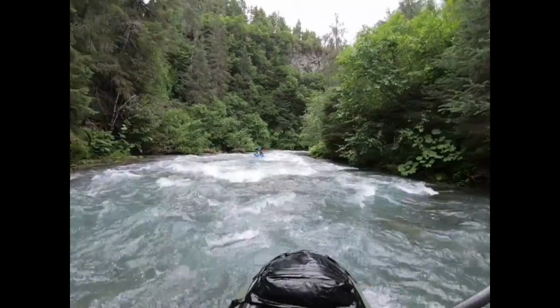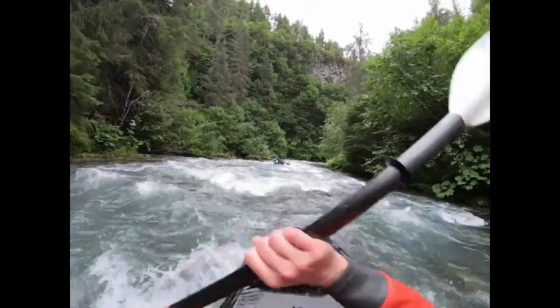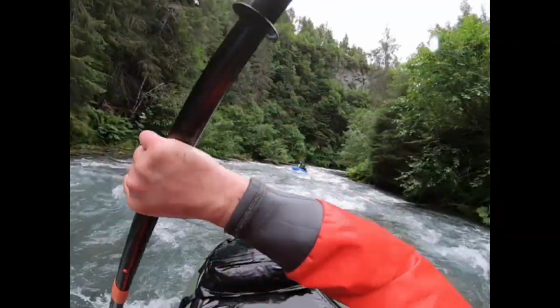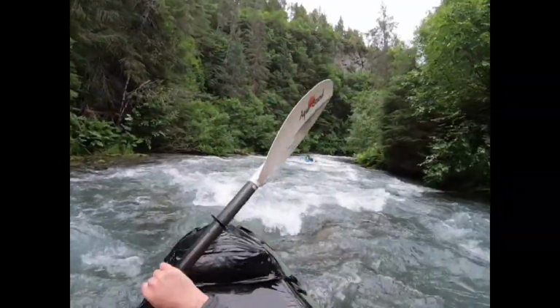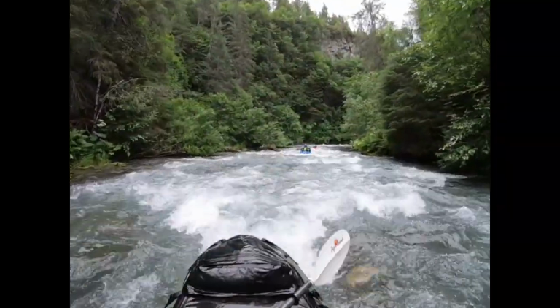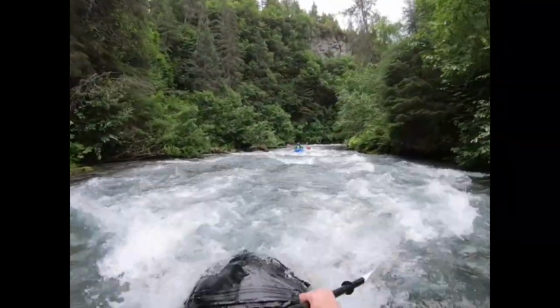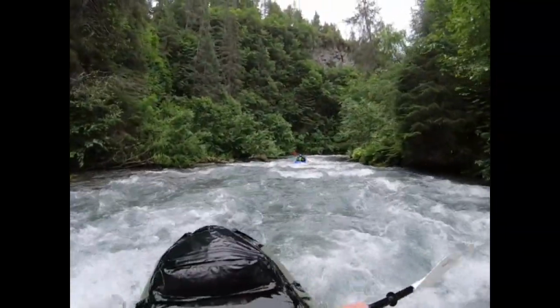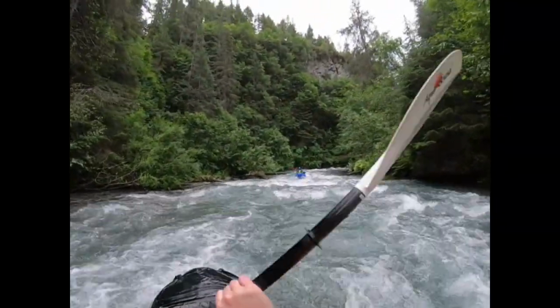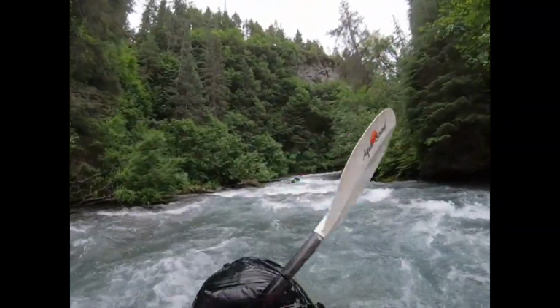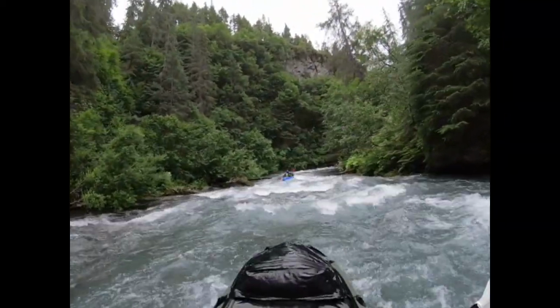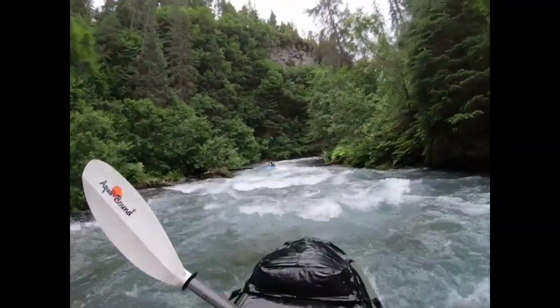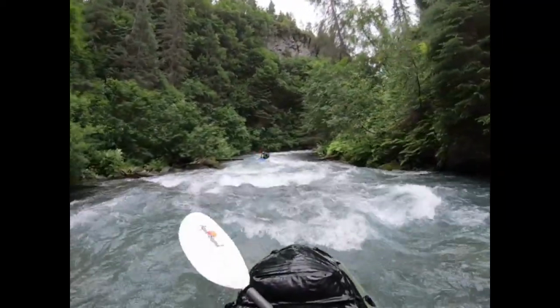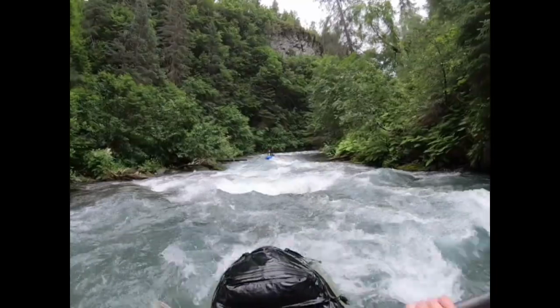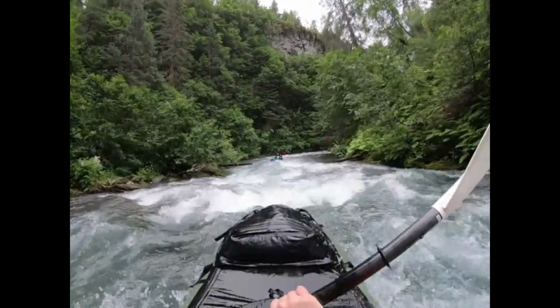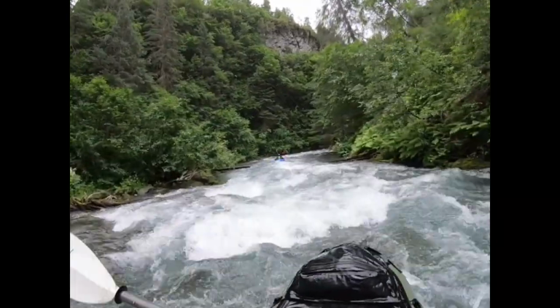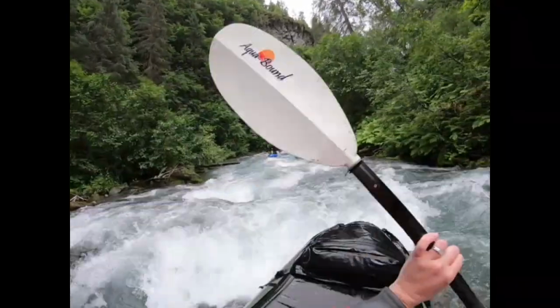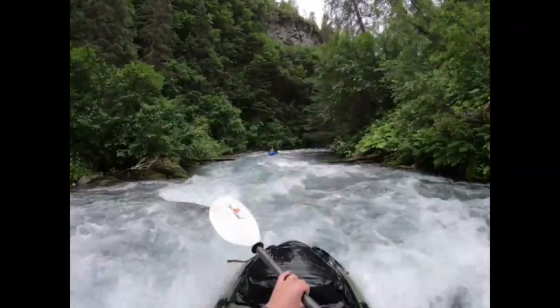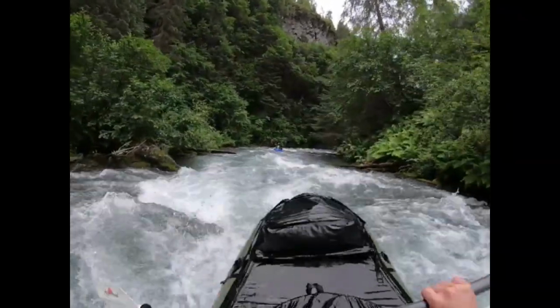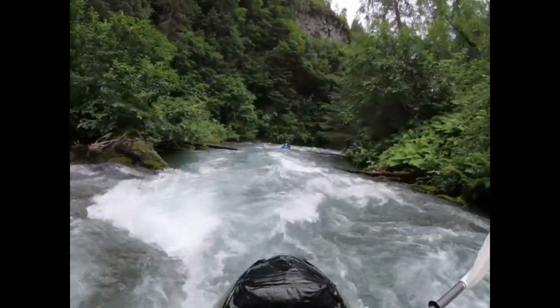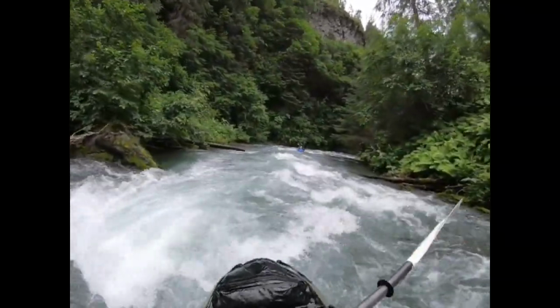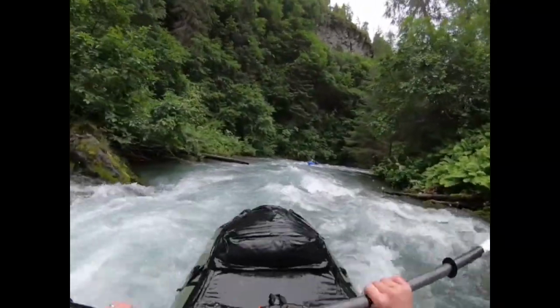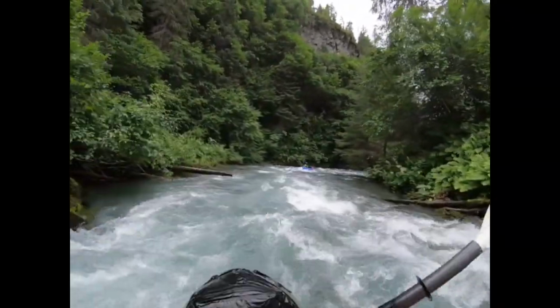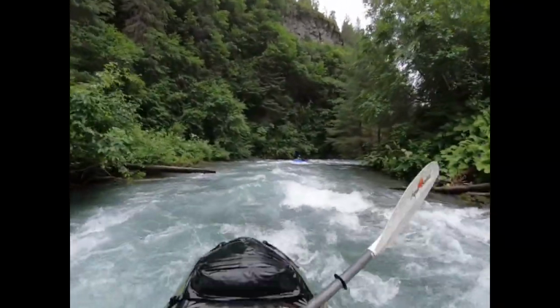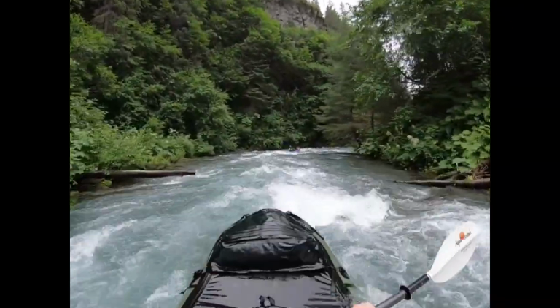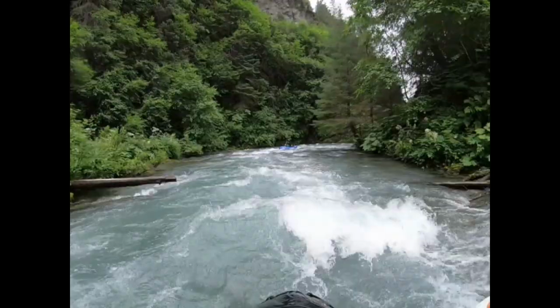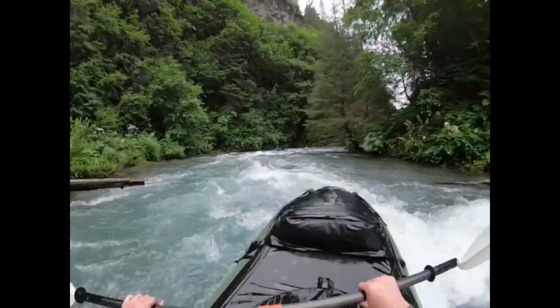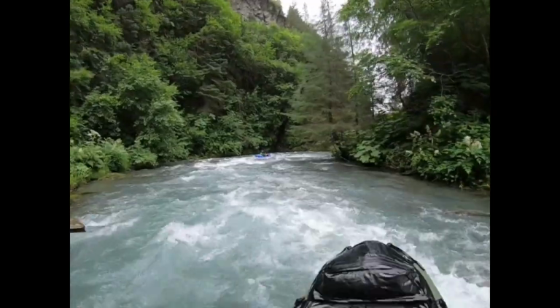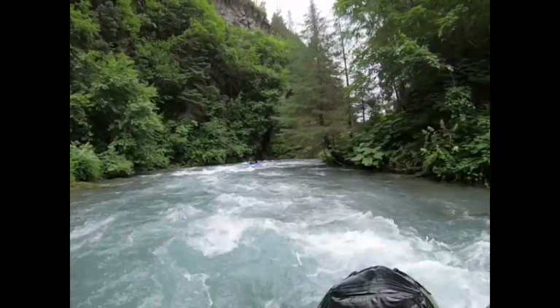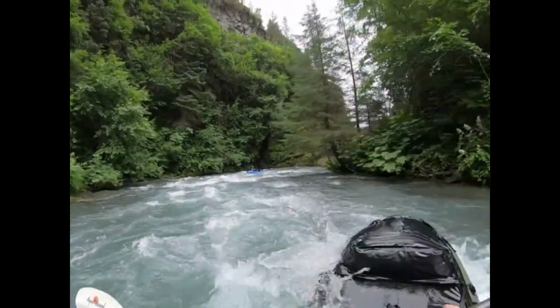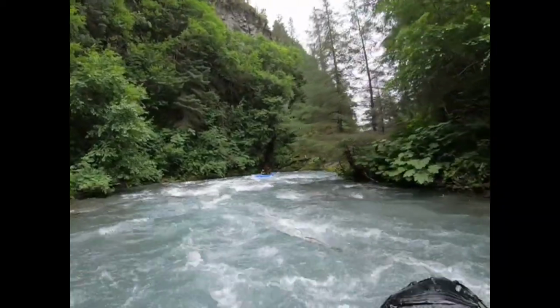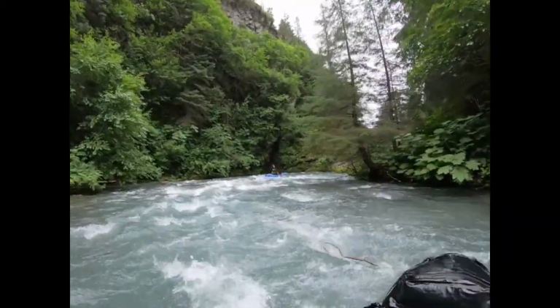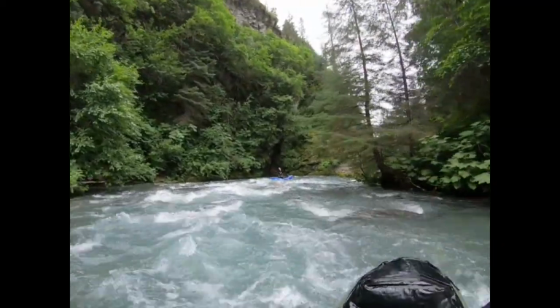After Corkscrew, the creek mellows and opens up again. You reach trailside not far downstream. This lower section is mostly Class II, but beware — as with the rest of the run — of new and shifting wood.